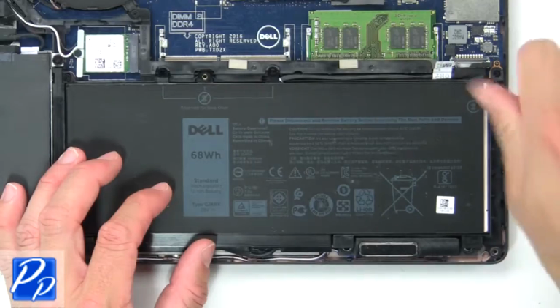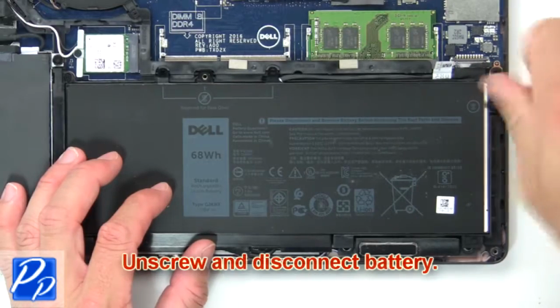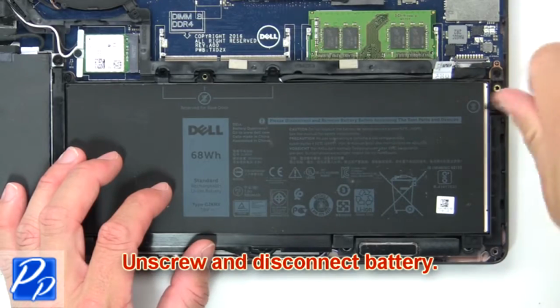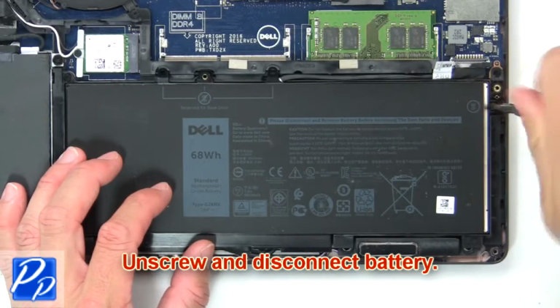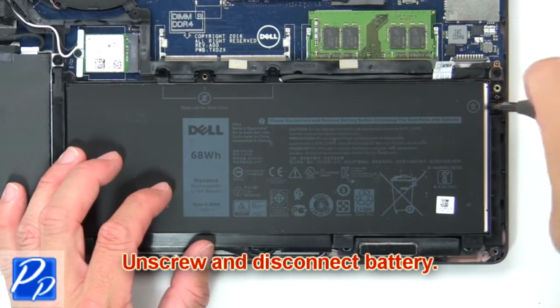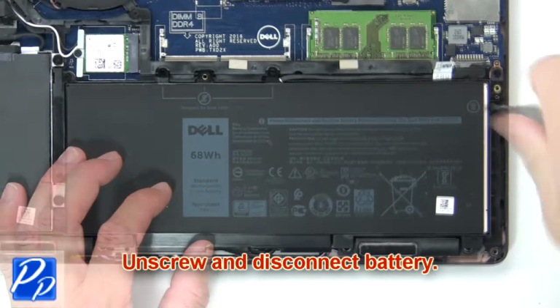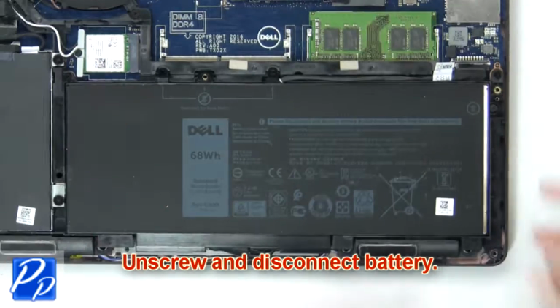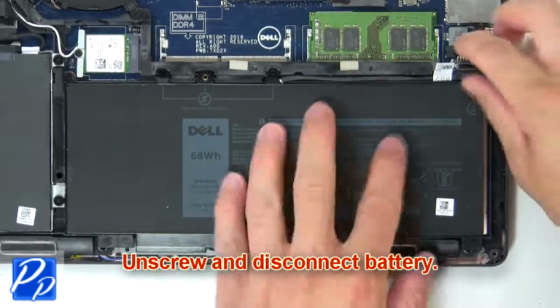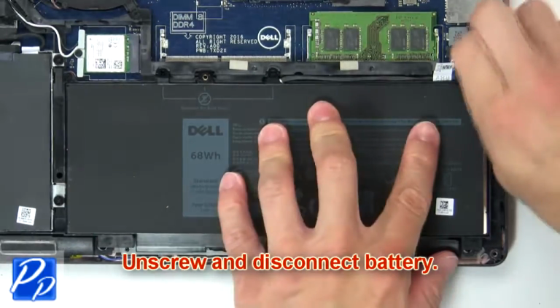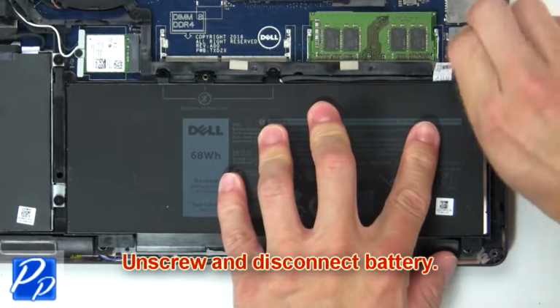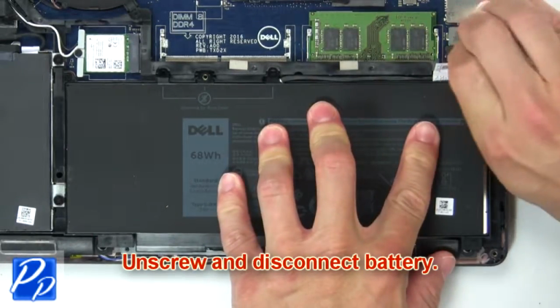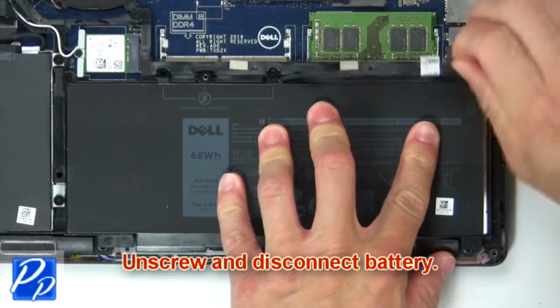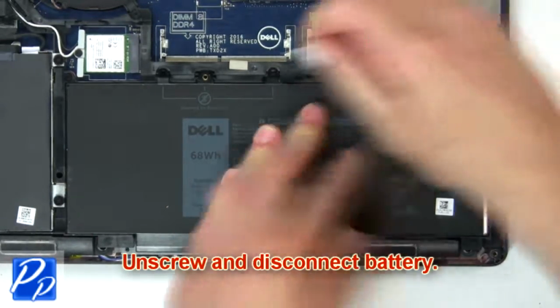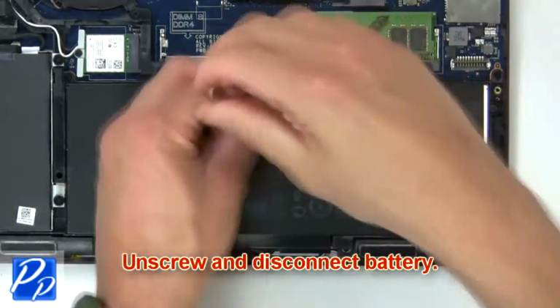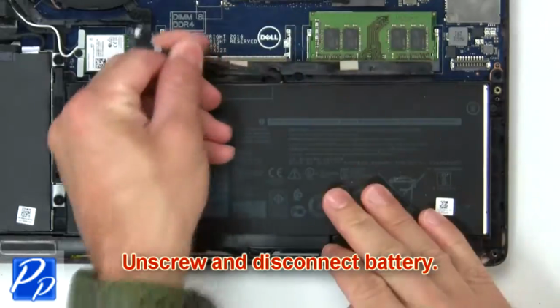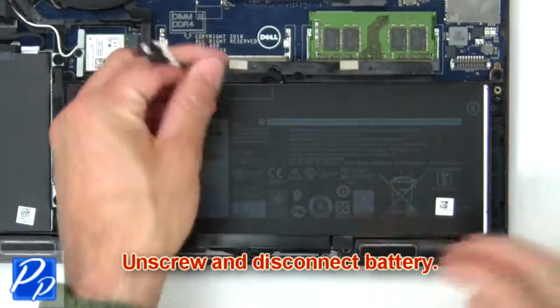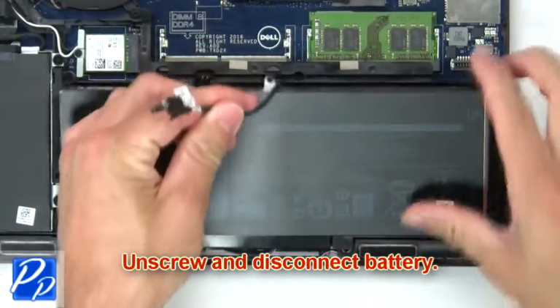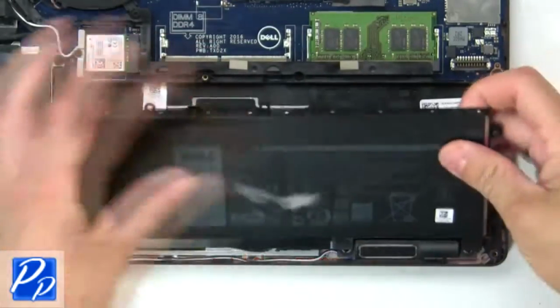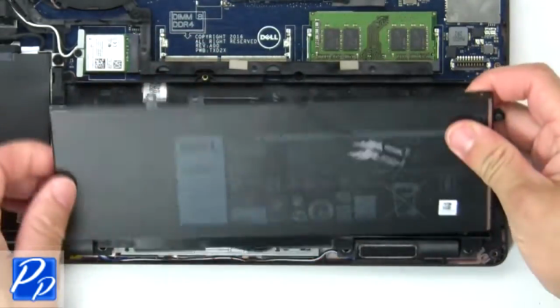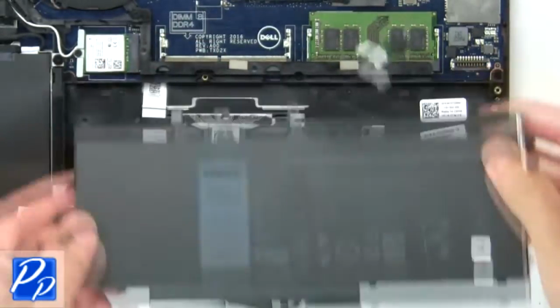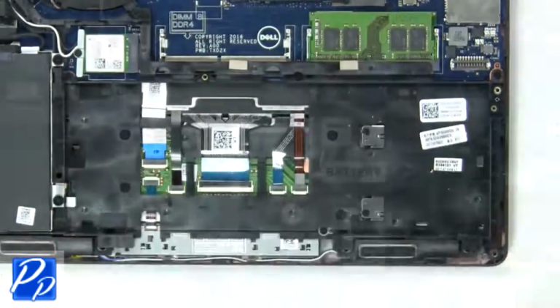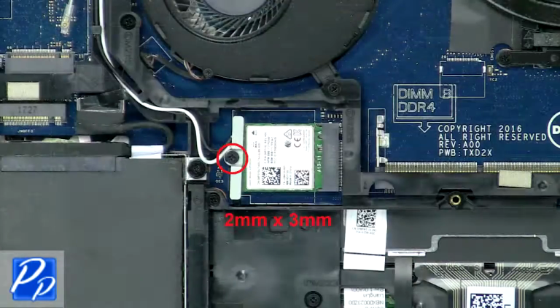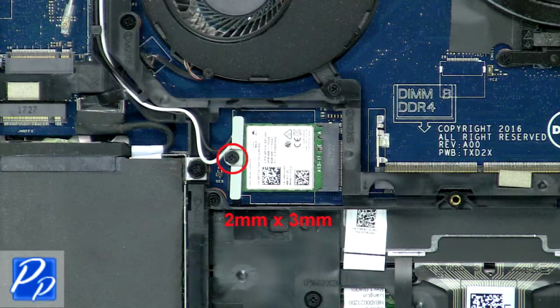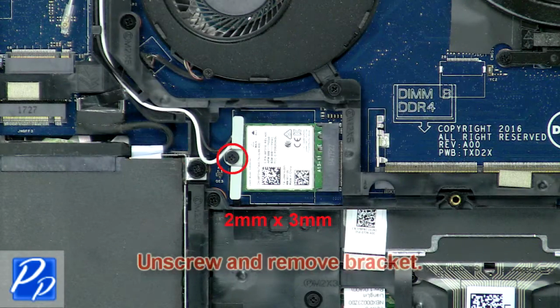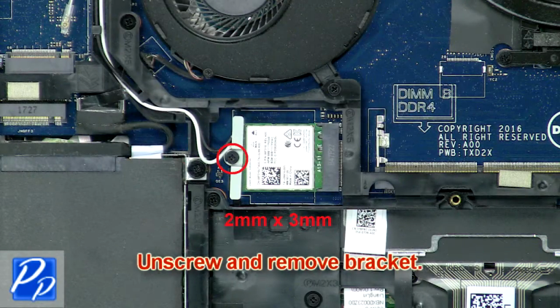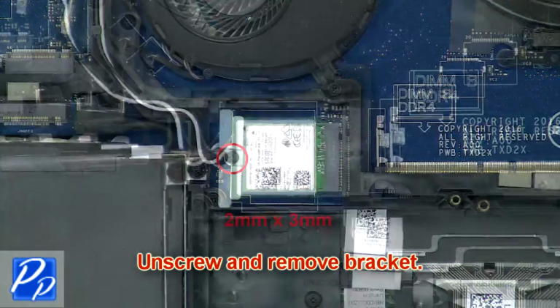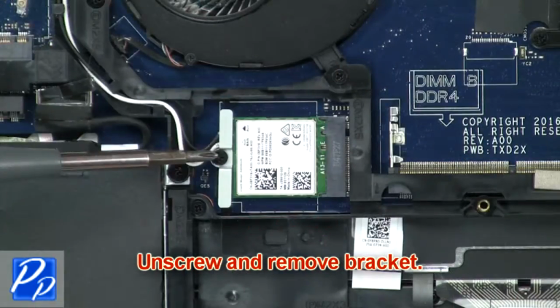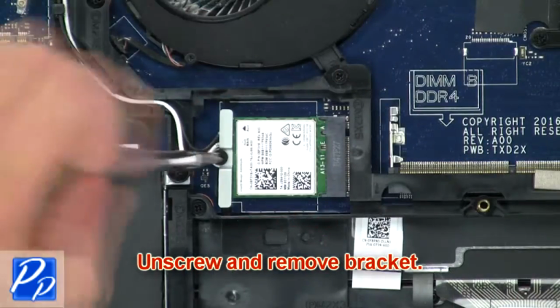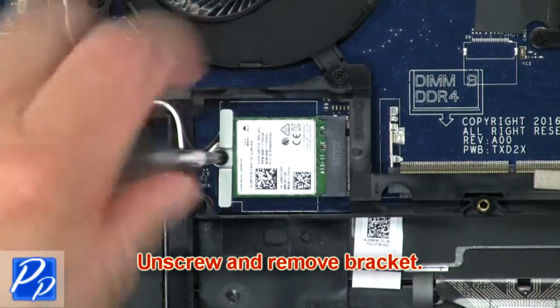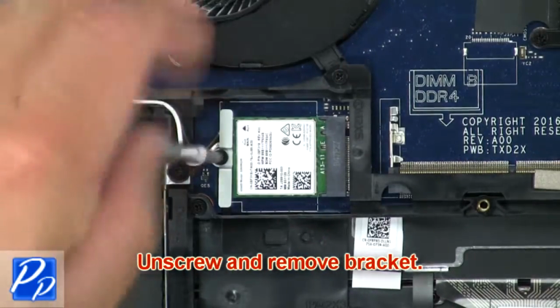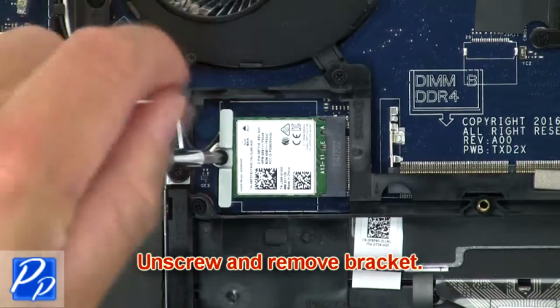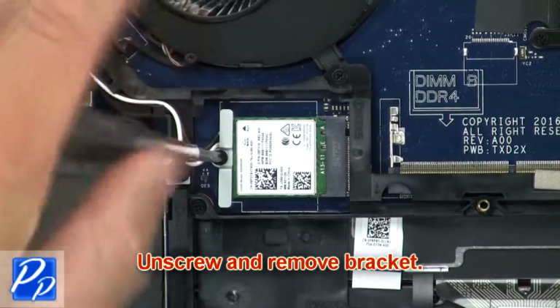Now unscrew and disconnect battery. Now unscrew and remove bracket.